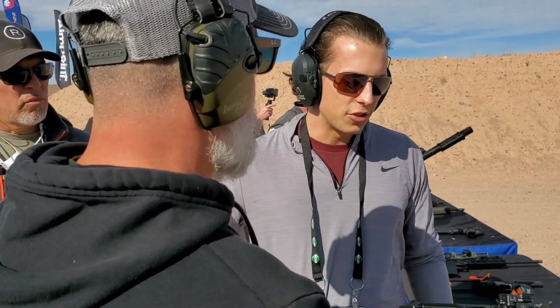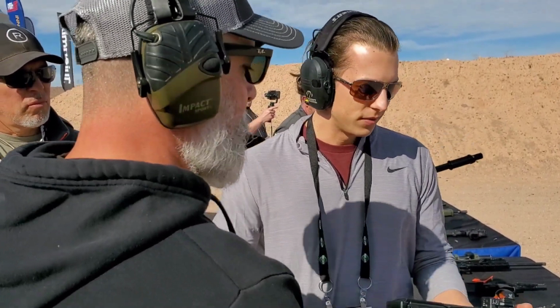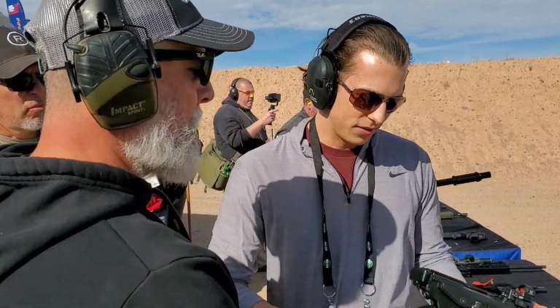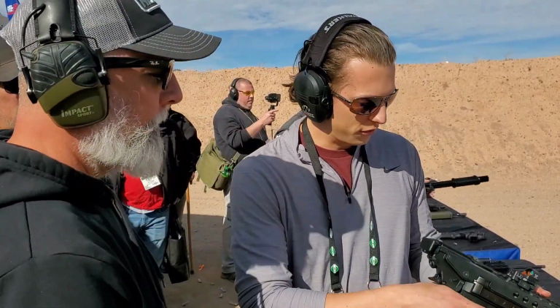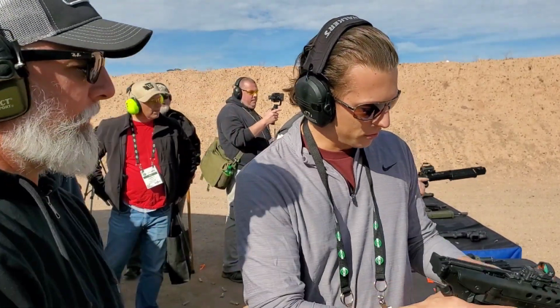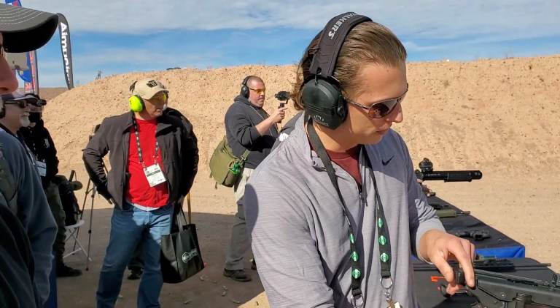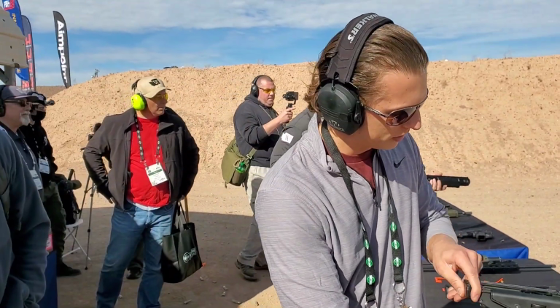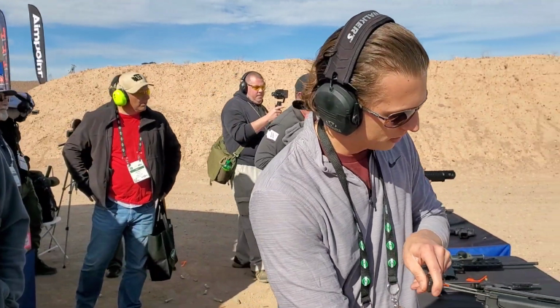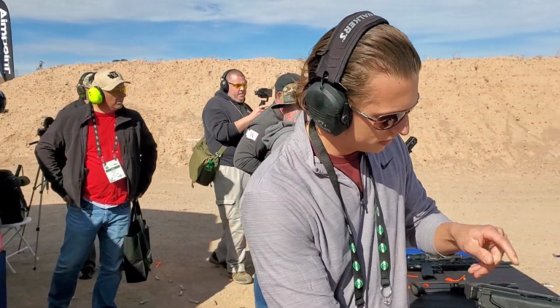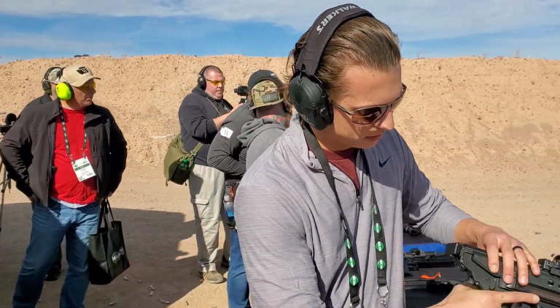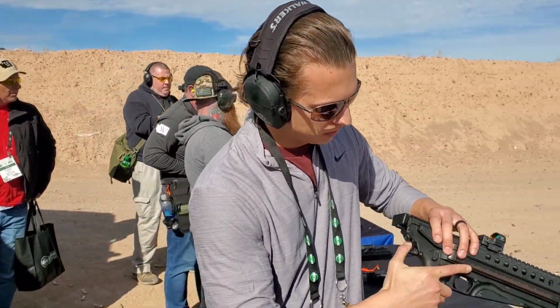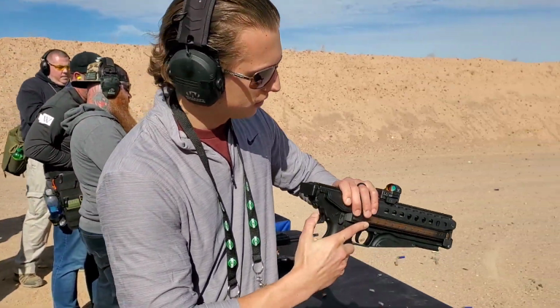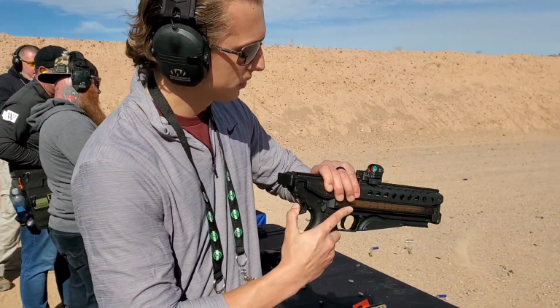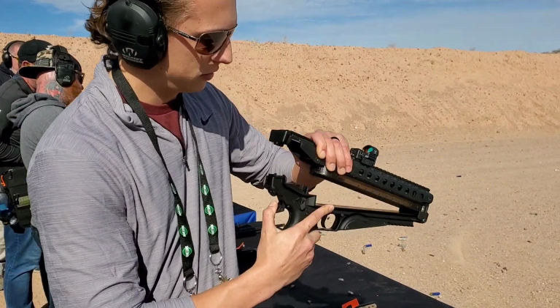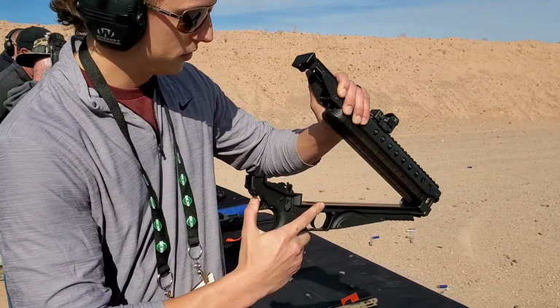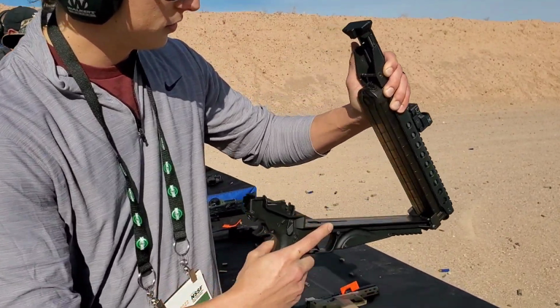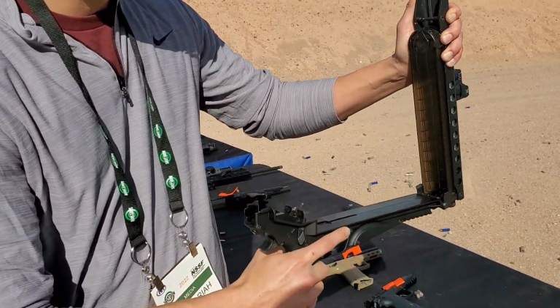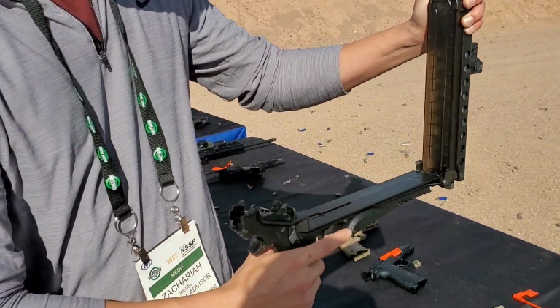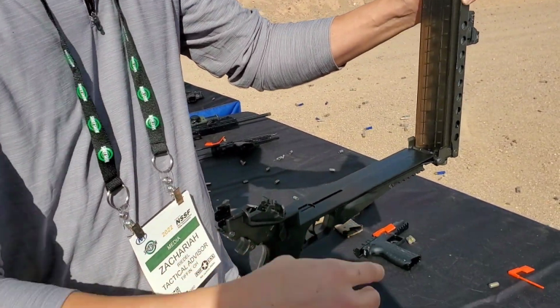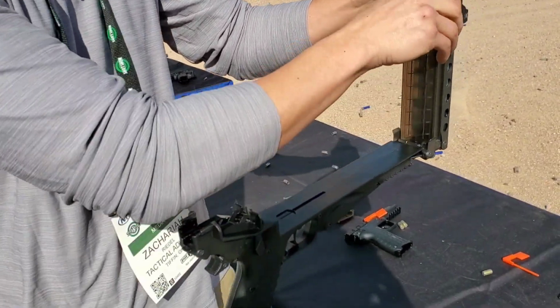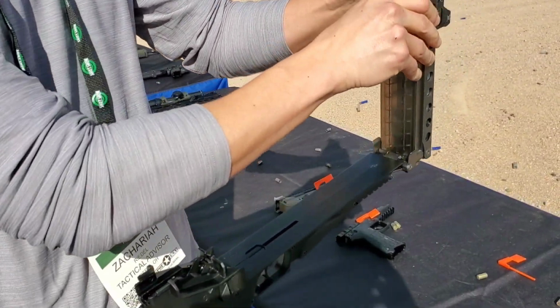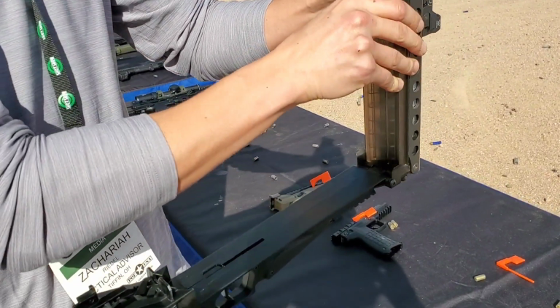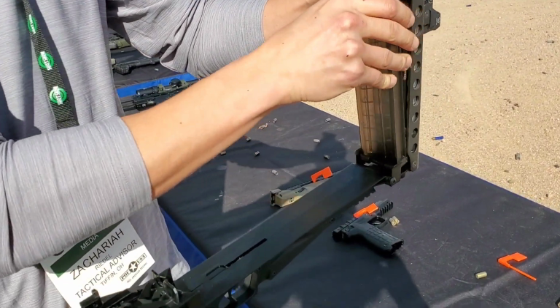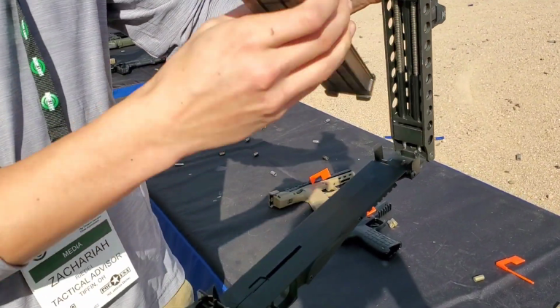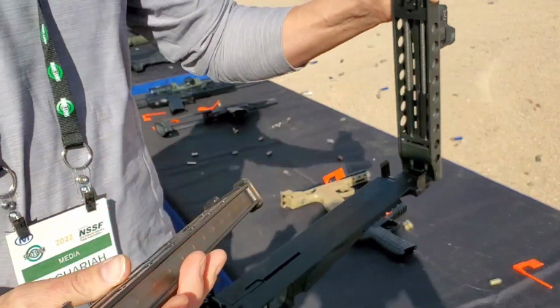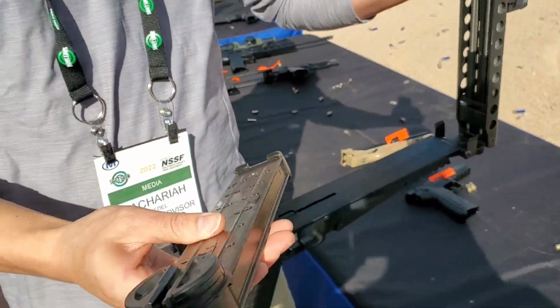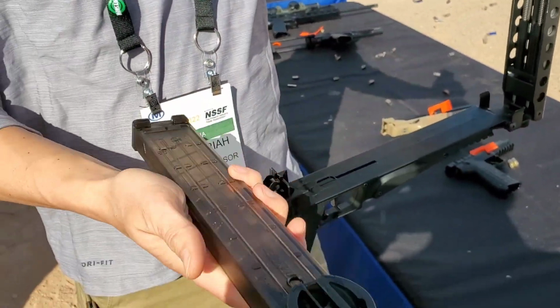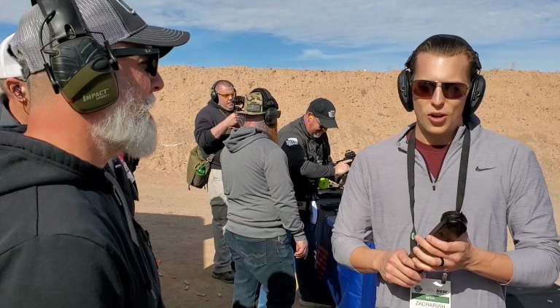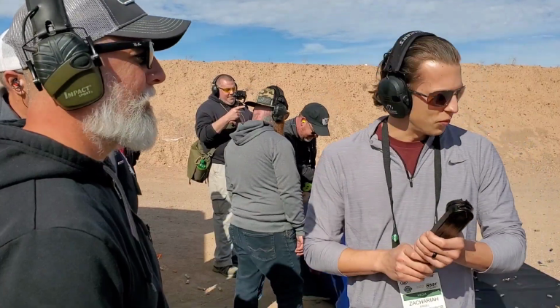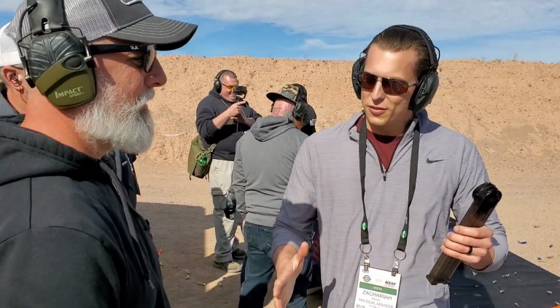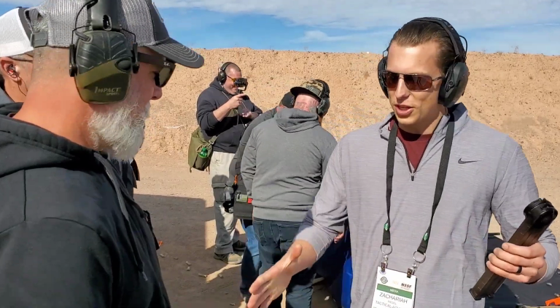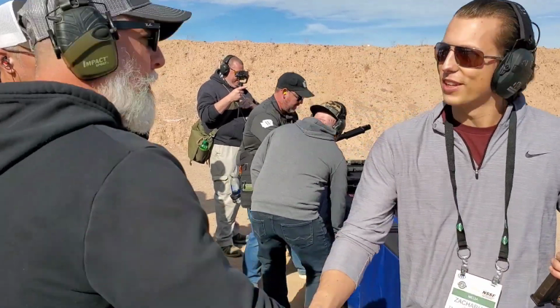Gotcha, yeah. That's very cool. So it still folds just like that one. But this one has a red dot on it, so now you can pull up on that tab and rotate it. Well, thank you very much, I appreciate it.